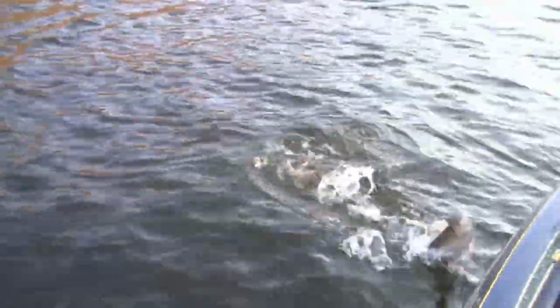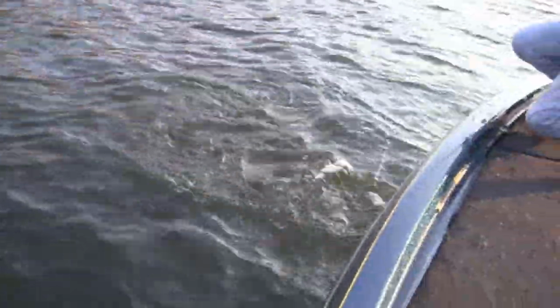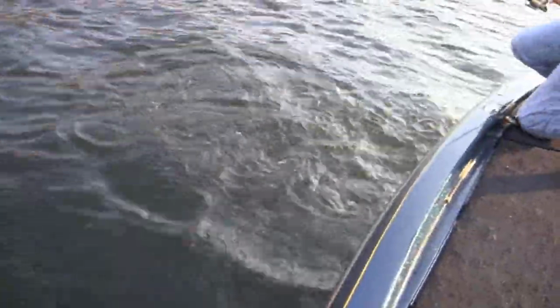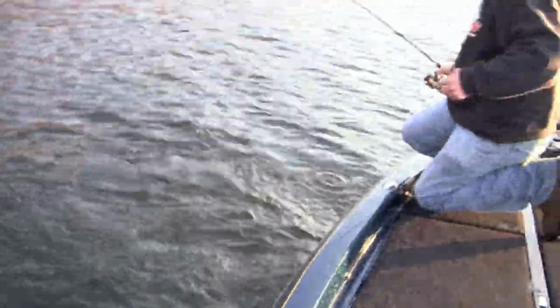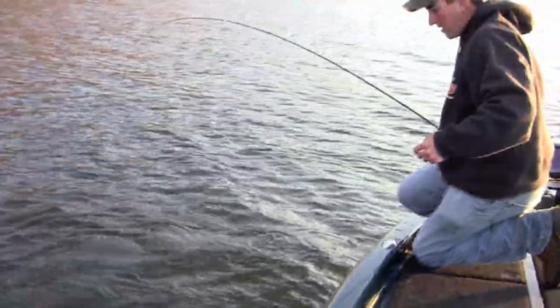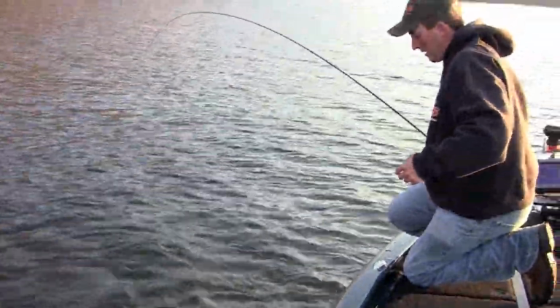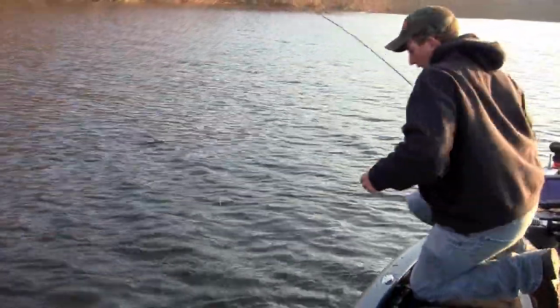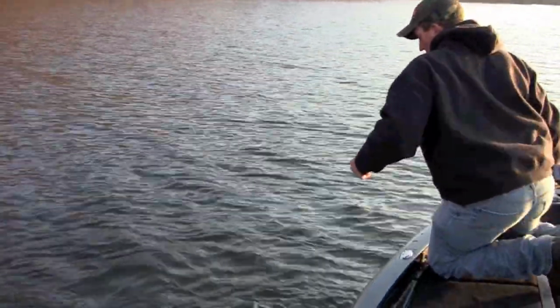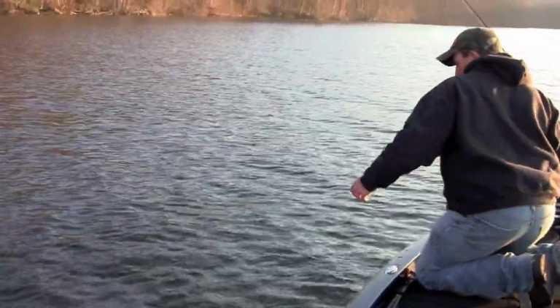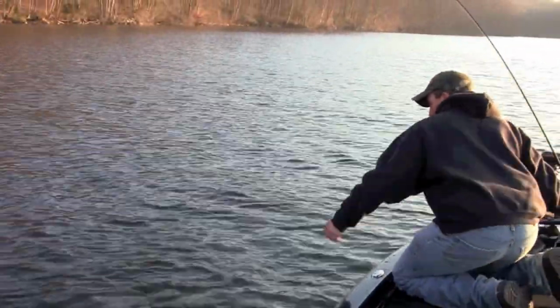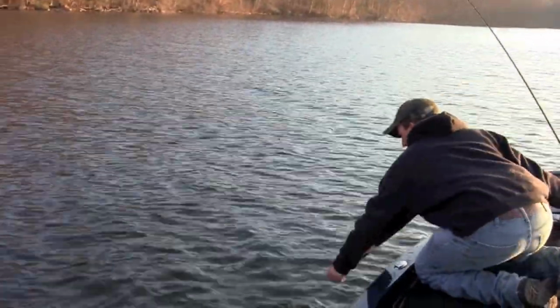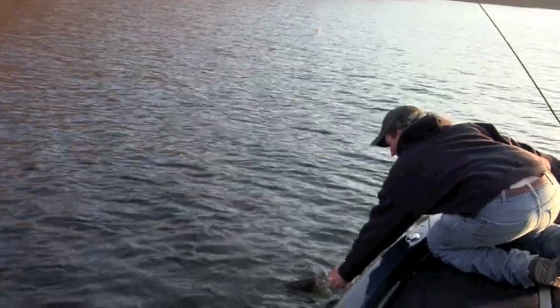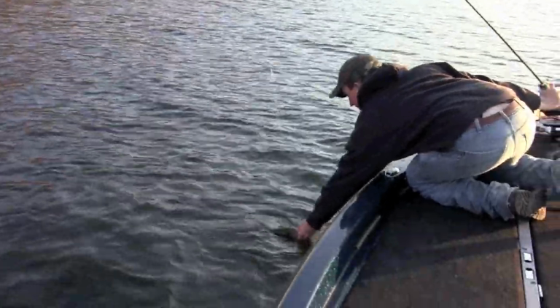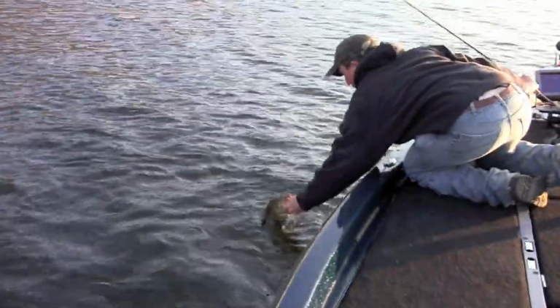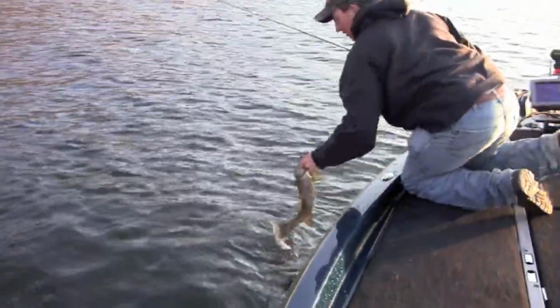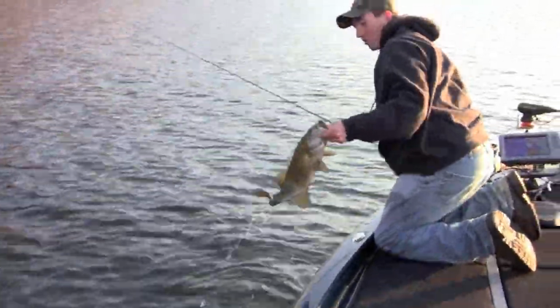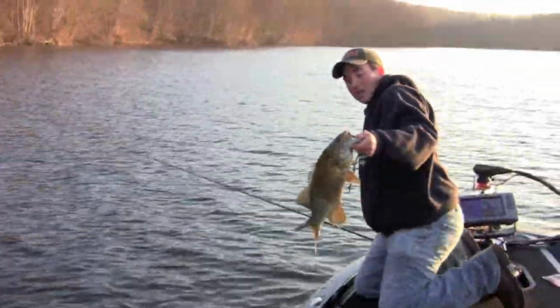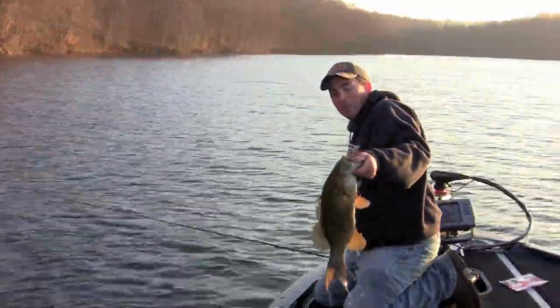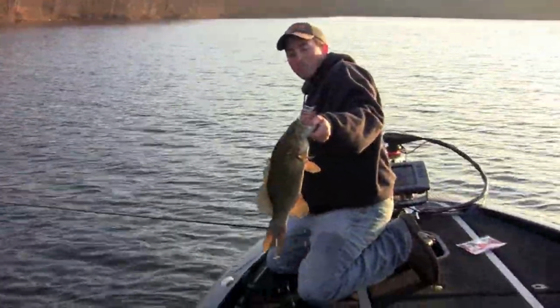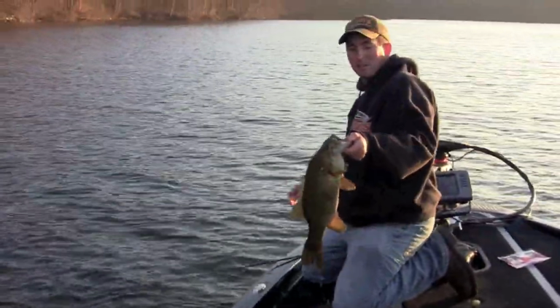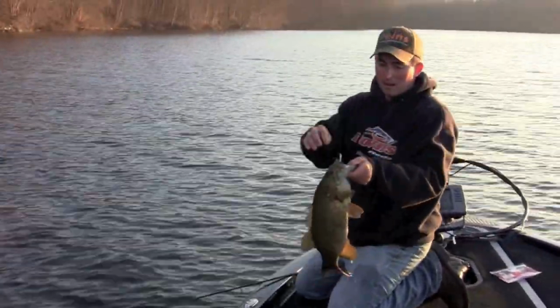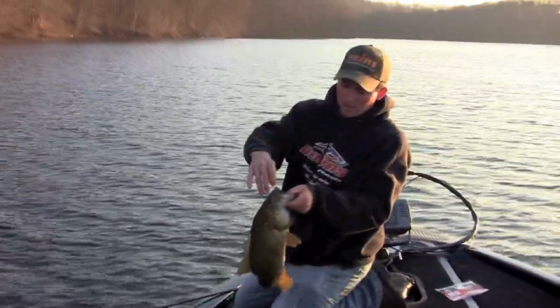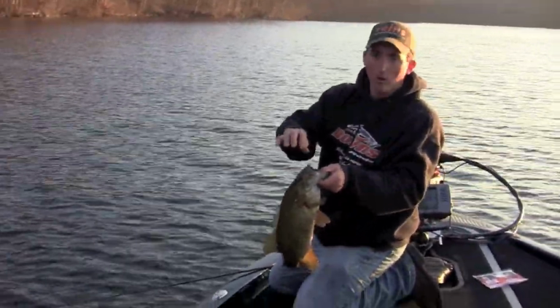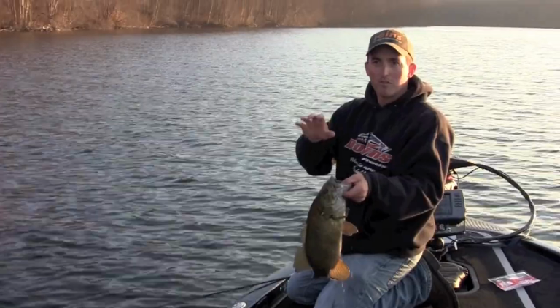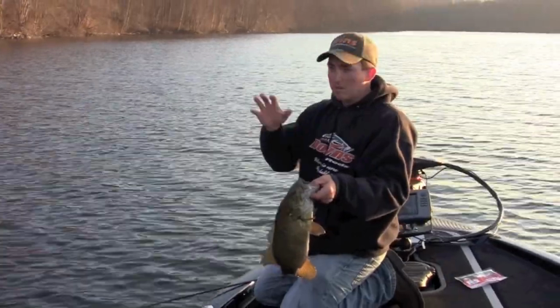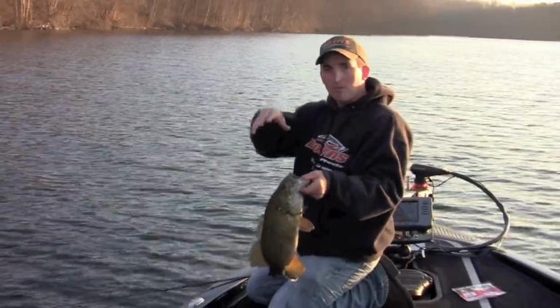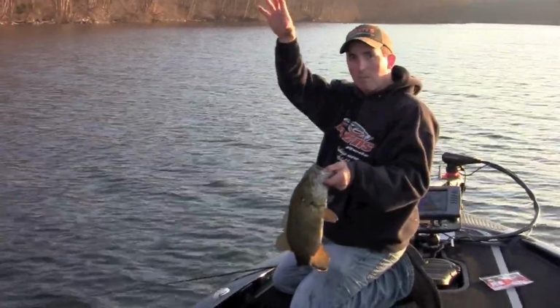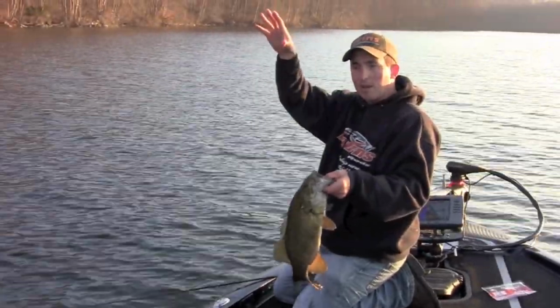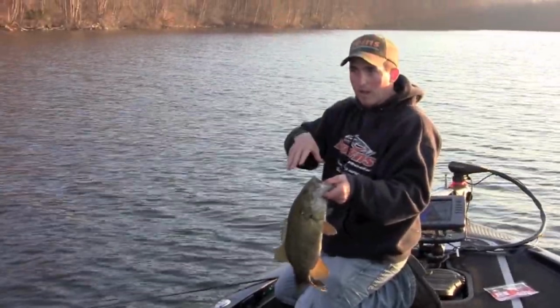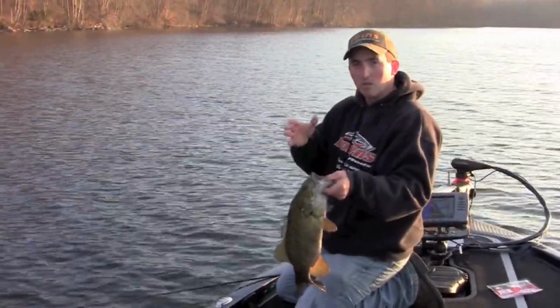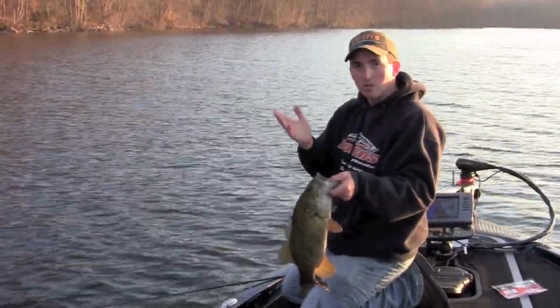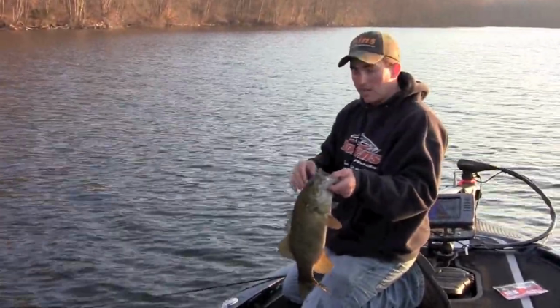I saw him on my graph, but he didn't eat it that great. And so that's the importance of having a graph and watching the fish — actually how it's responding to the bait. Sometimes you get a fish to come up to the bait and go down, so you adjust your presentation.